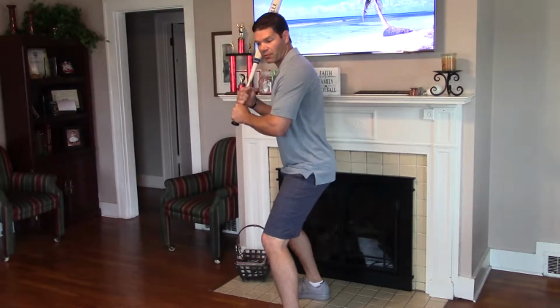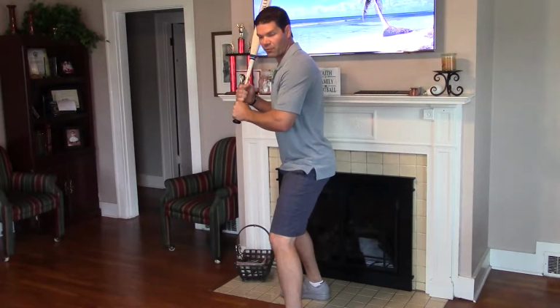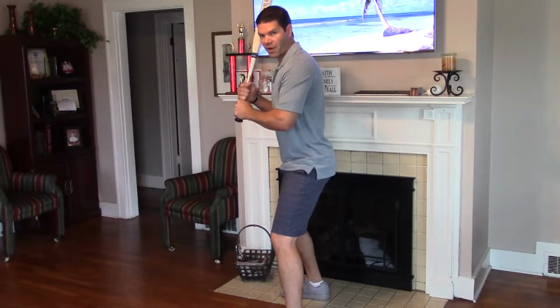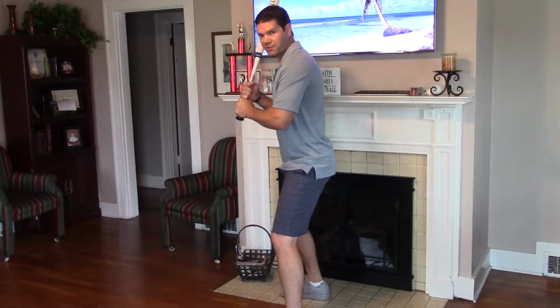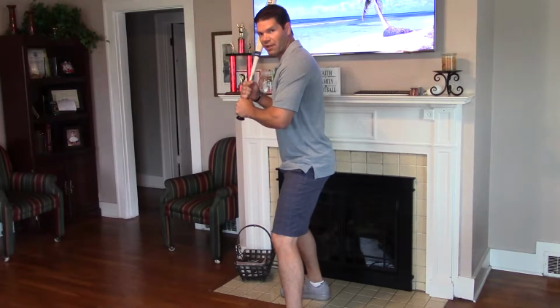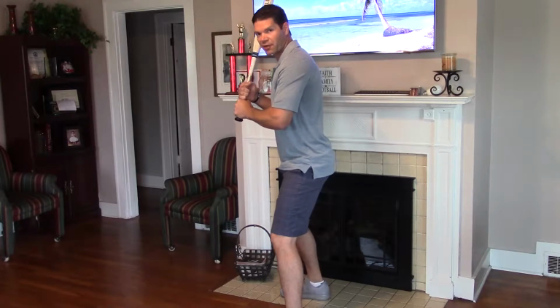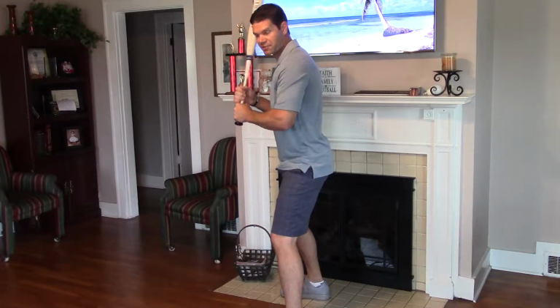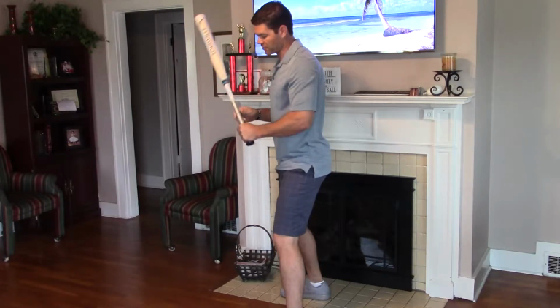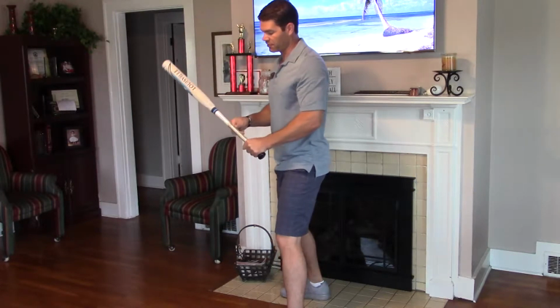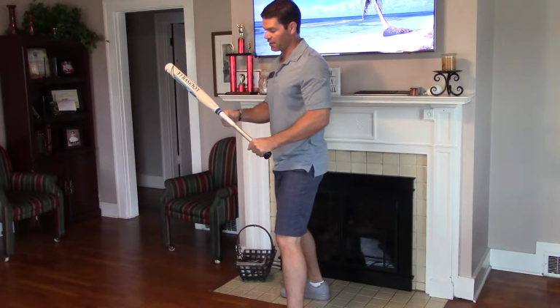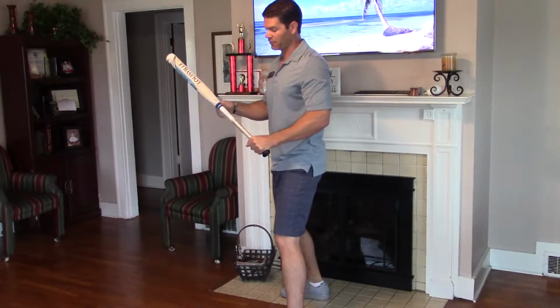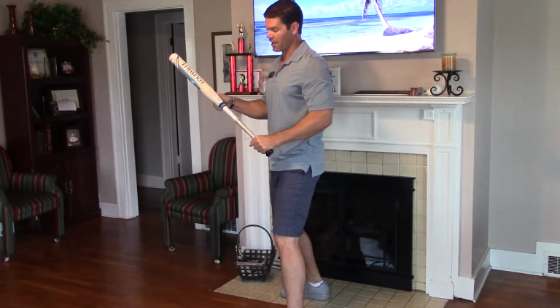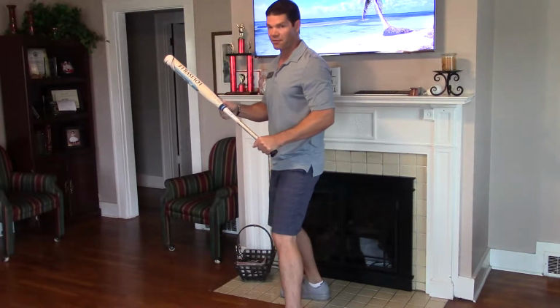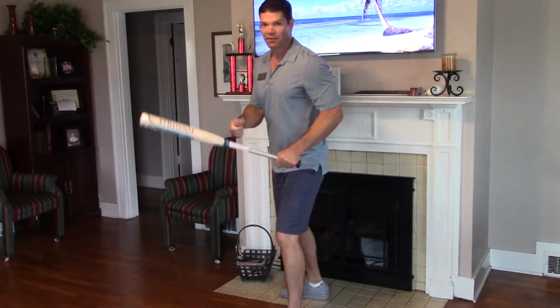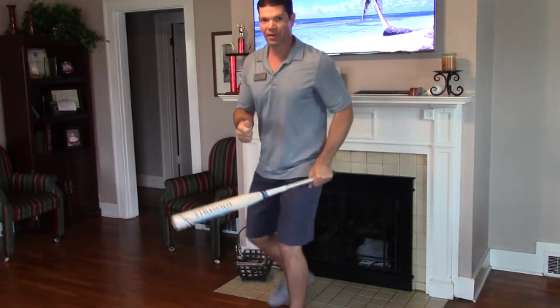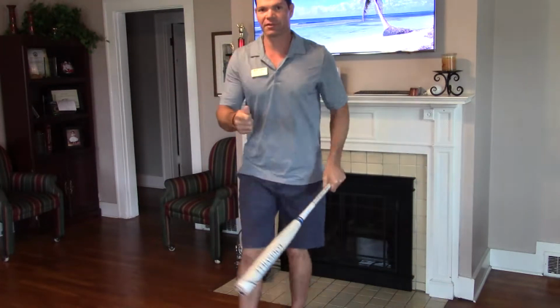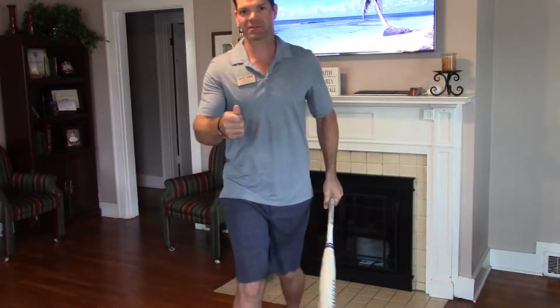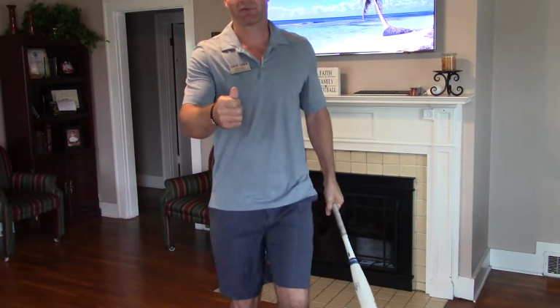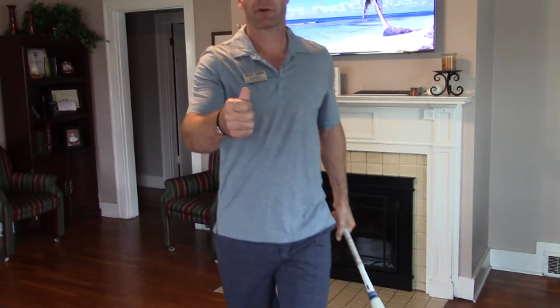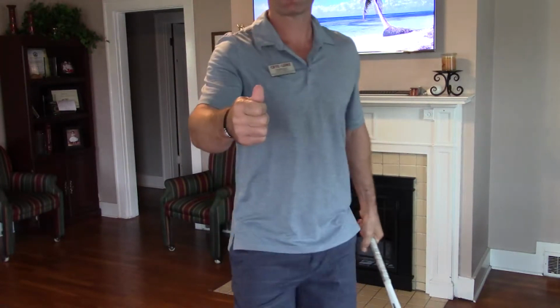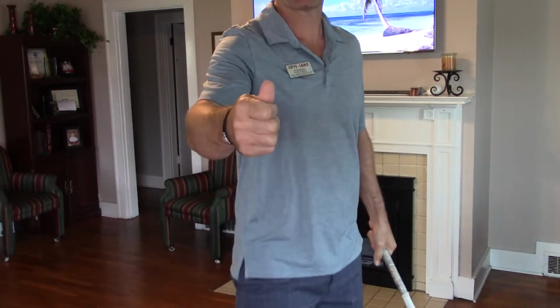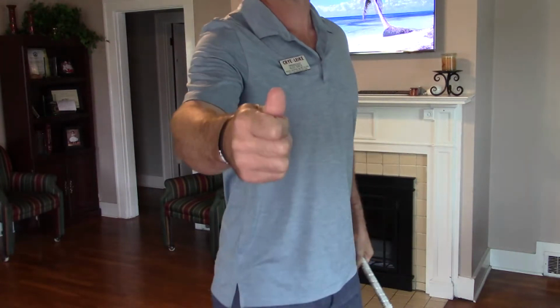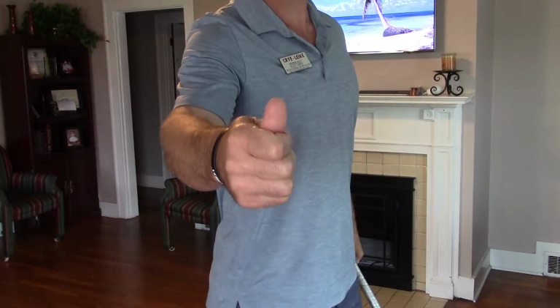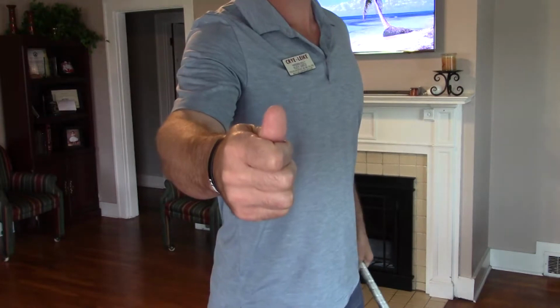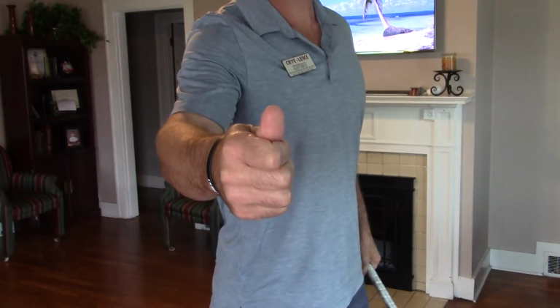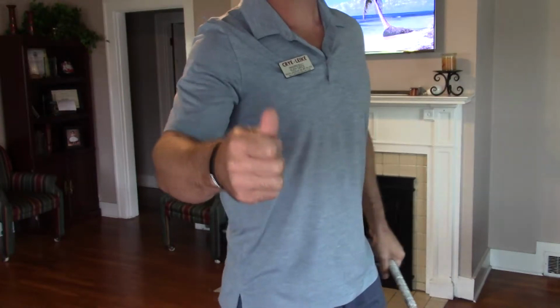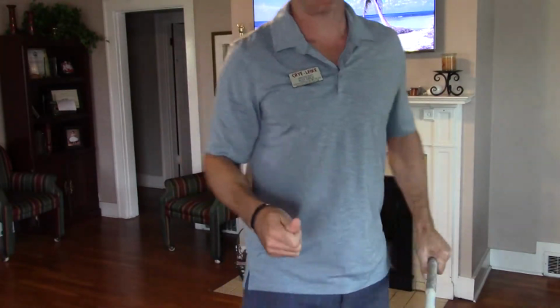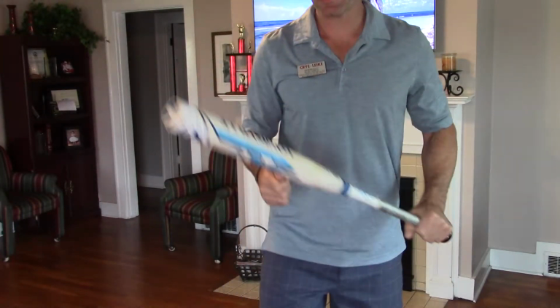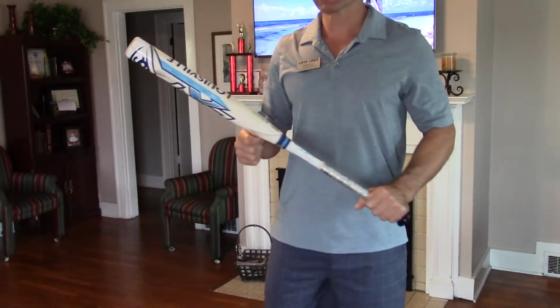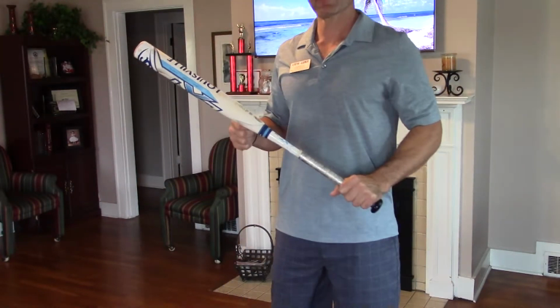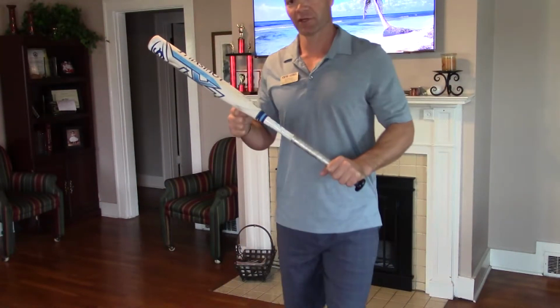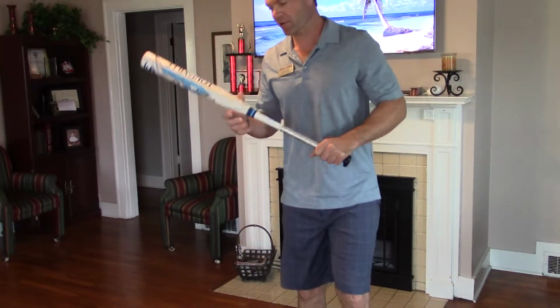I want to practice your hand location and sliding your hand up the bat. Remember, this is how we're going to hold our hand — keep it protected behind the bat so that we don't get hurt.